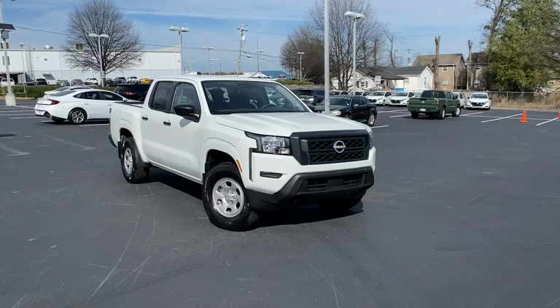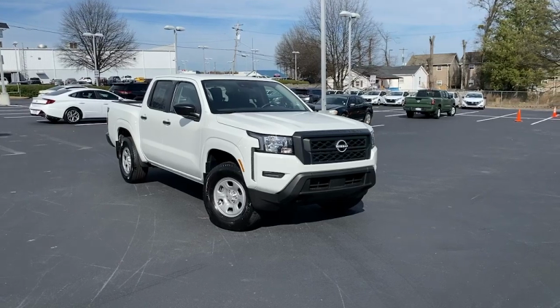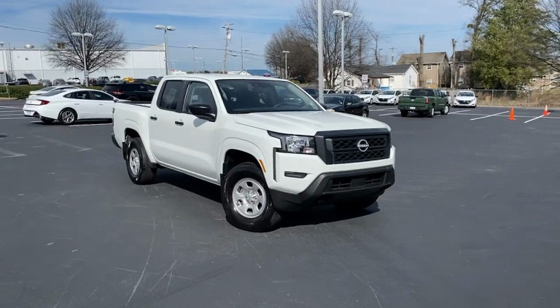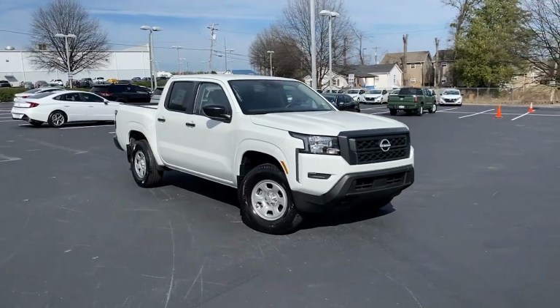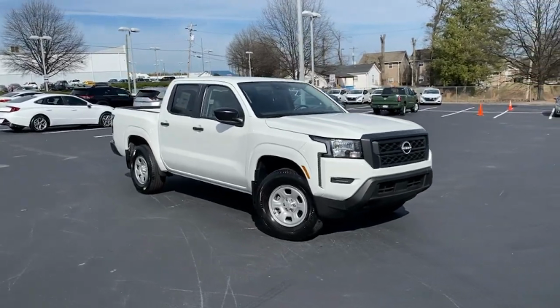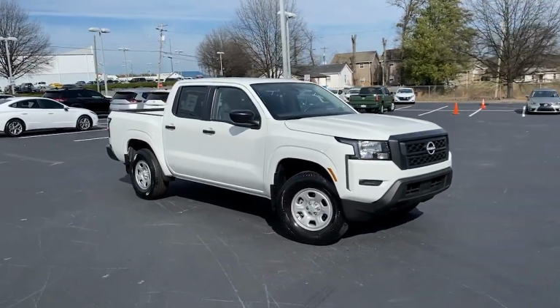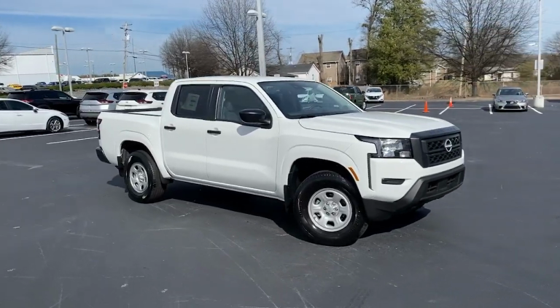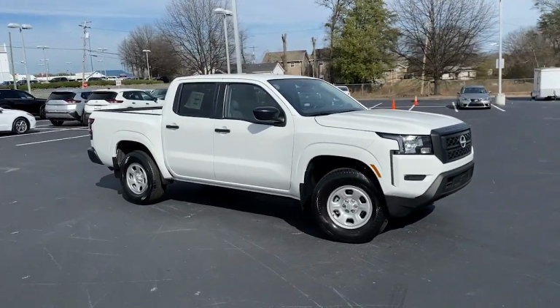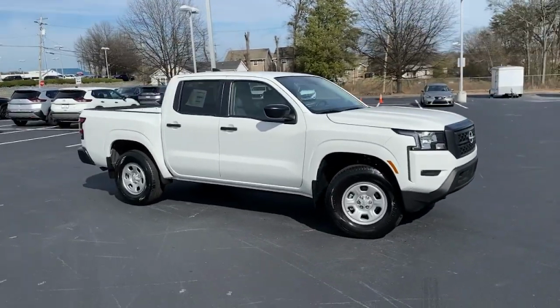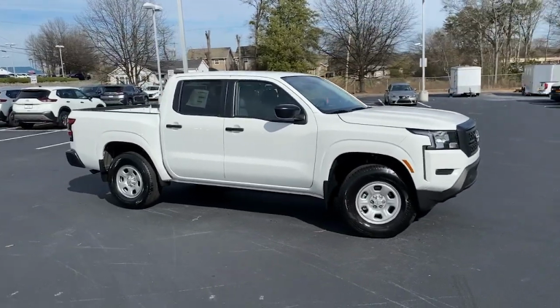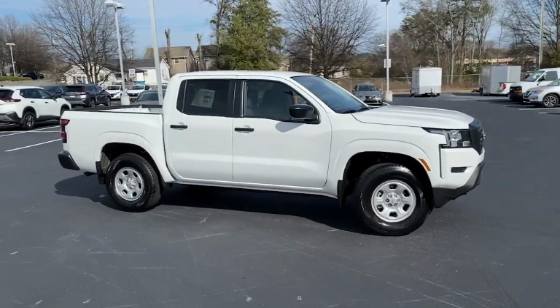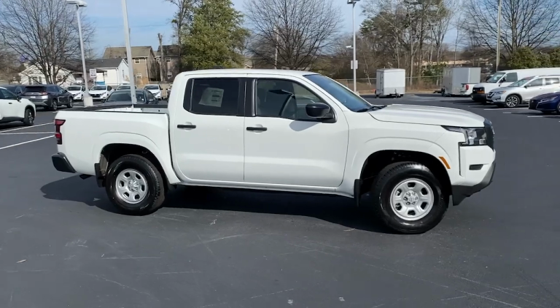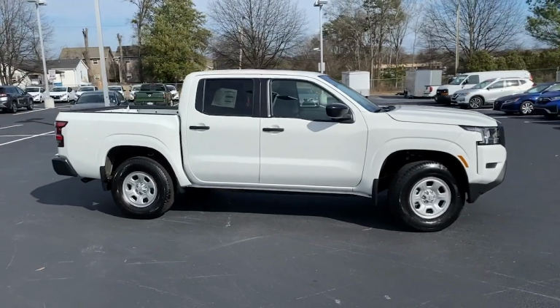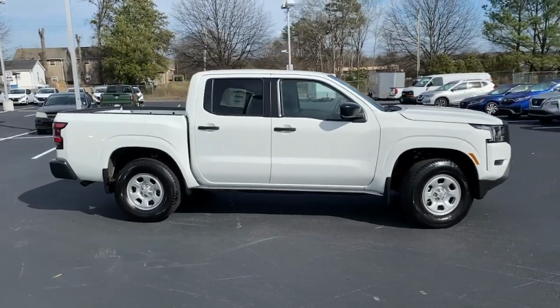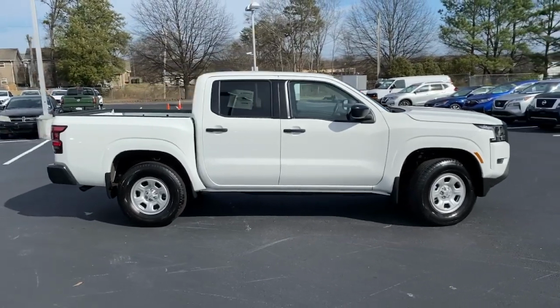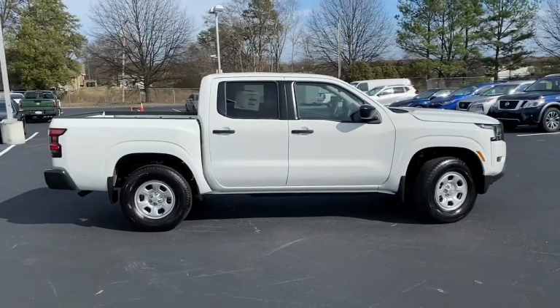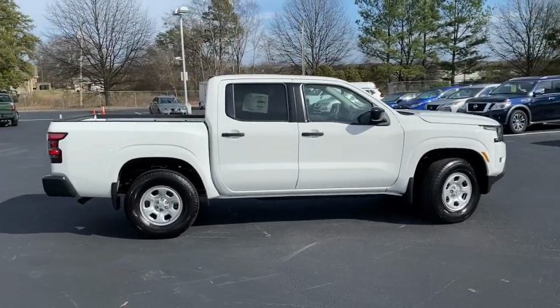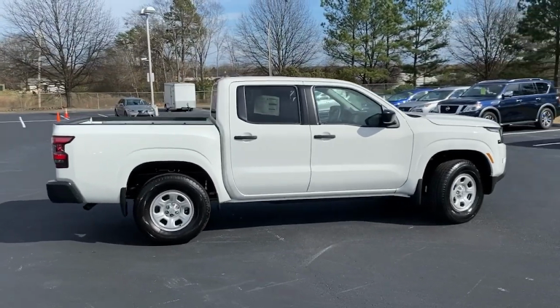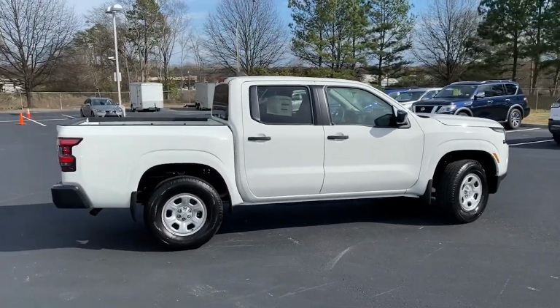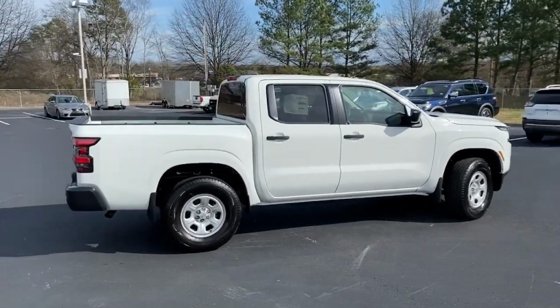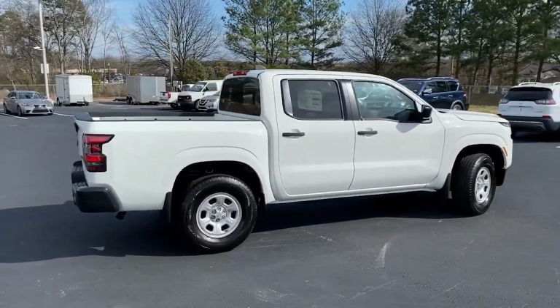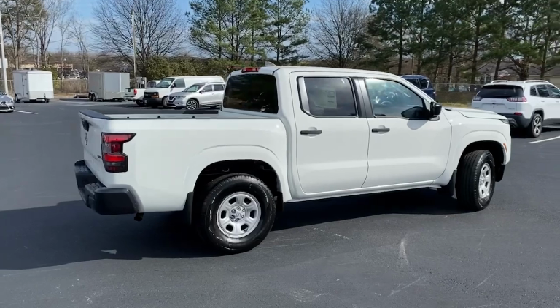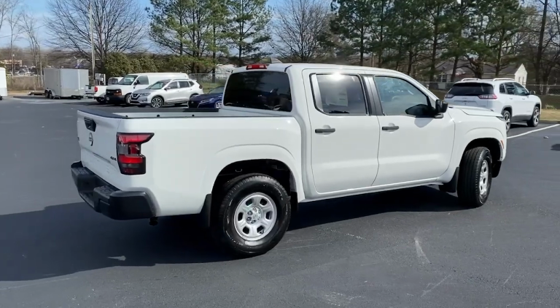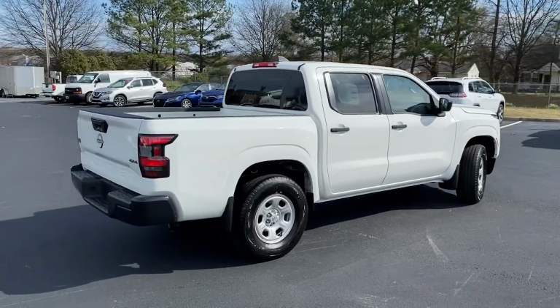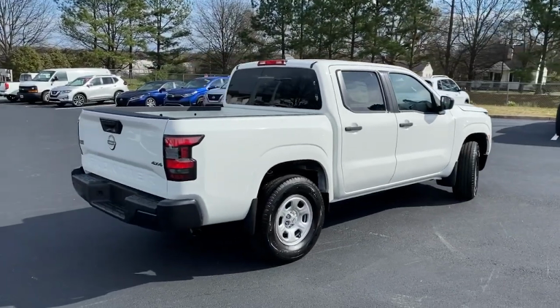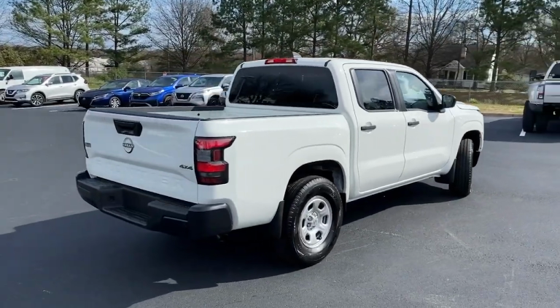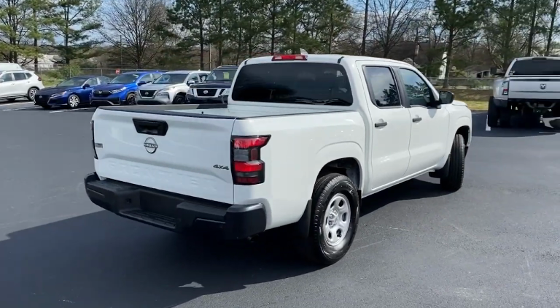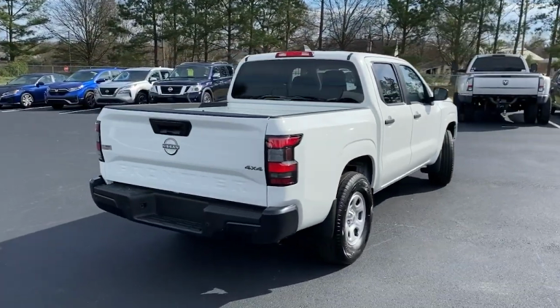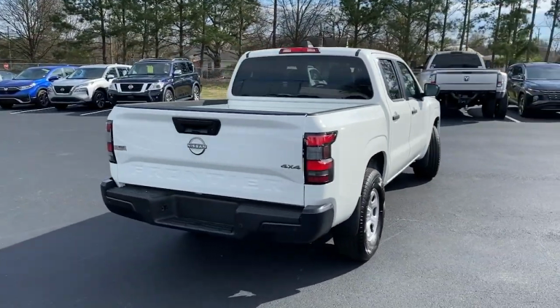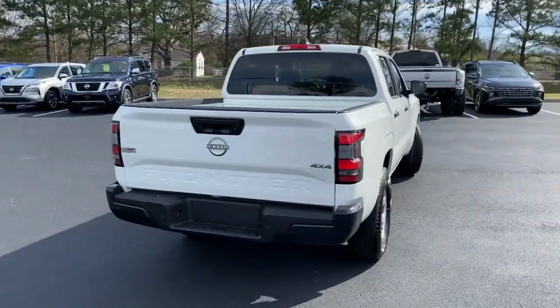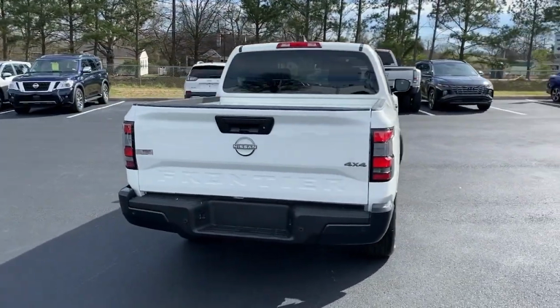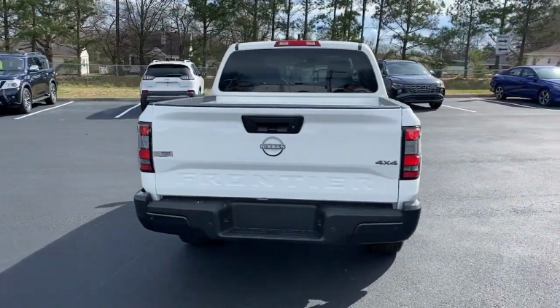Get acquainted with the 2023 Nissan Frontier. You'll be ready for the job or off-road recreation in this remarkably affordable Frontier. Comfortable, capable, and hardworking, this popular mid-size pickup is waiting just for you.